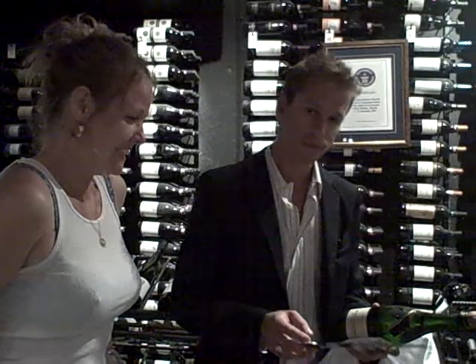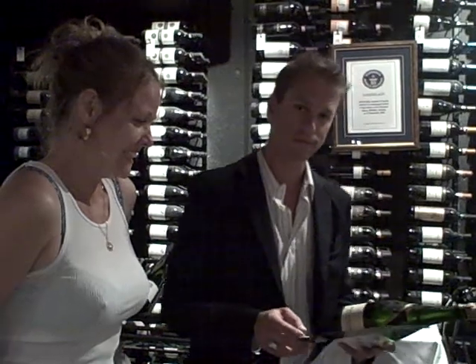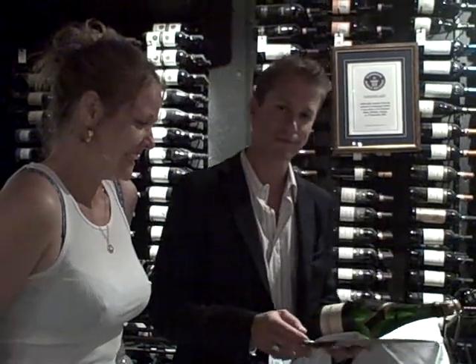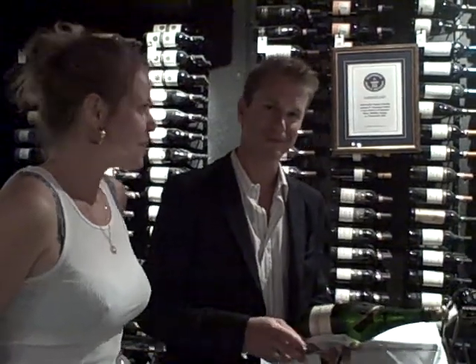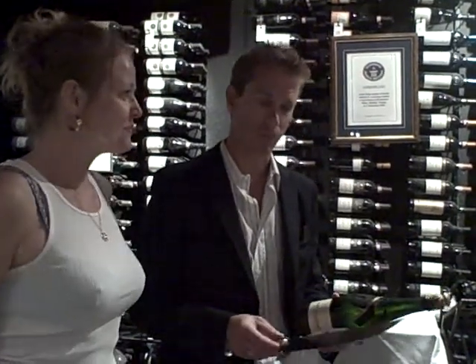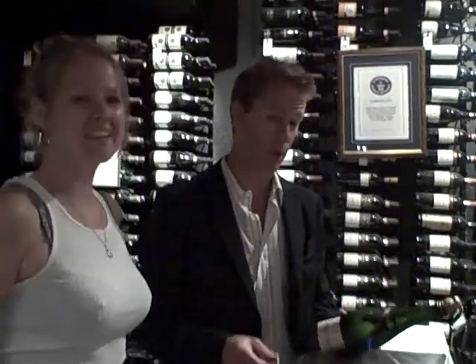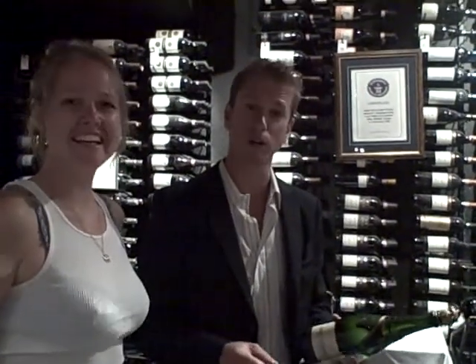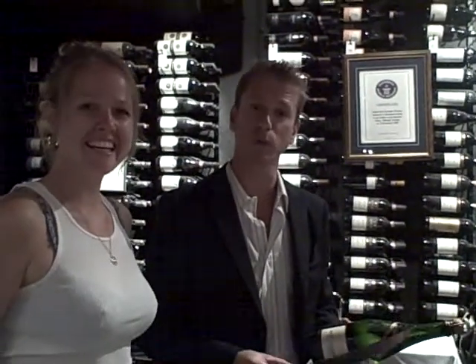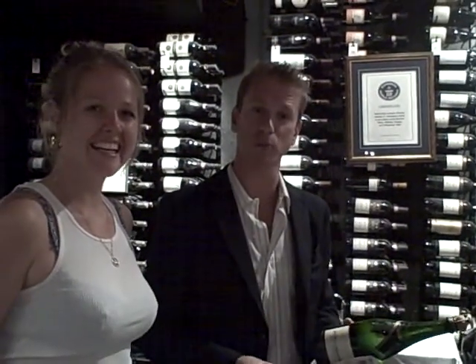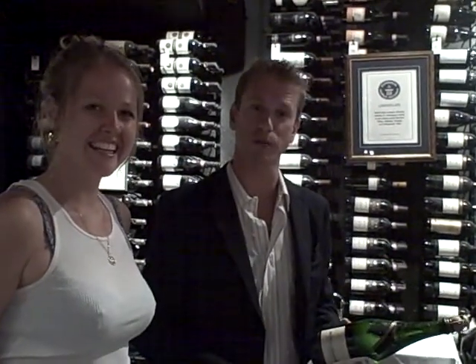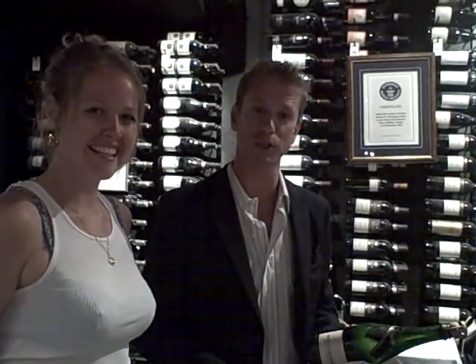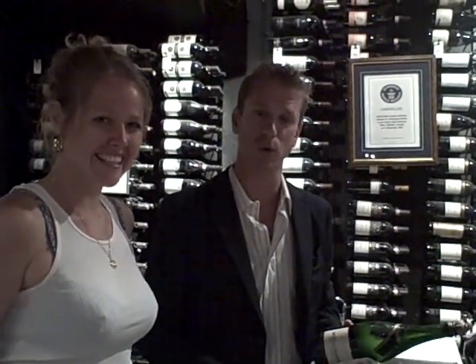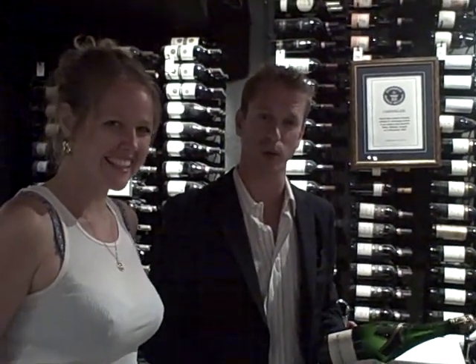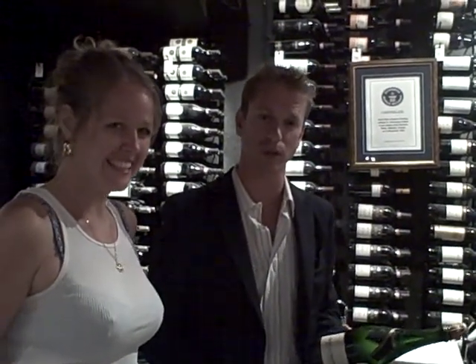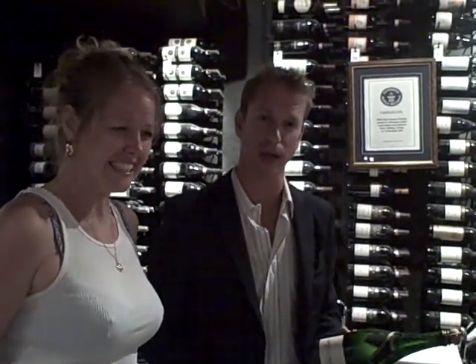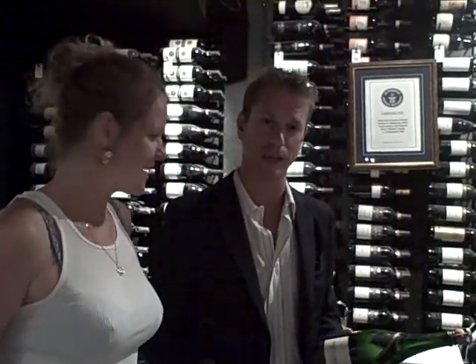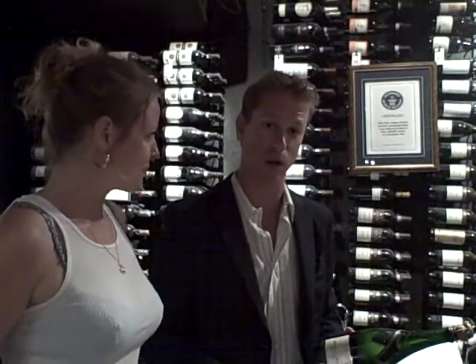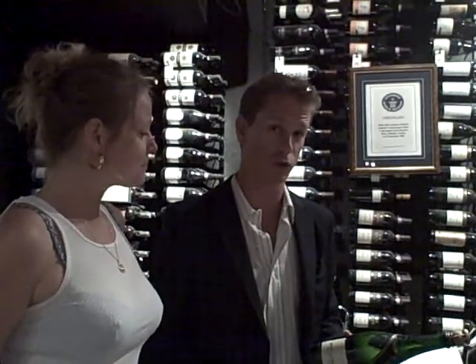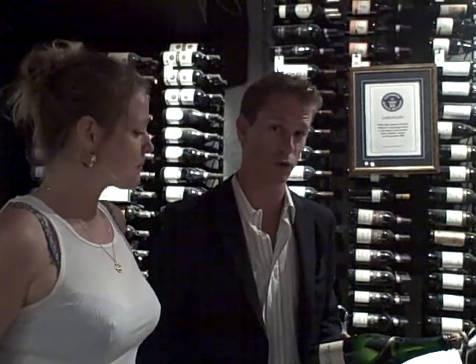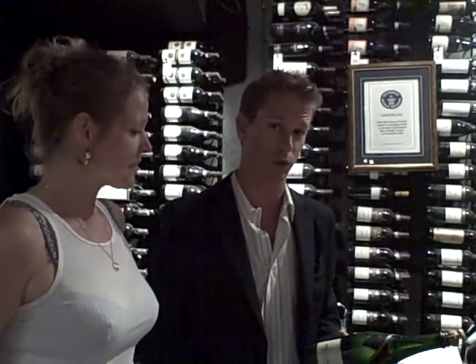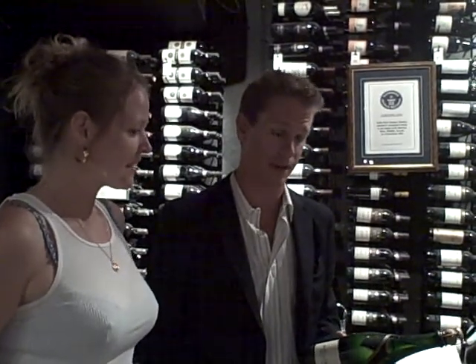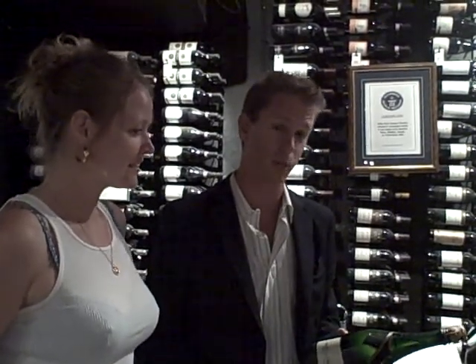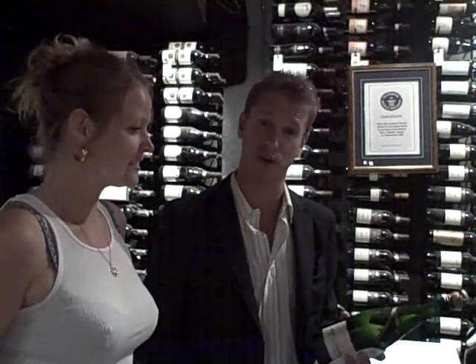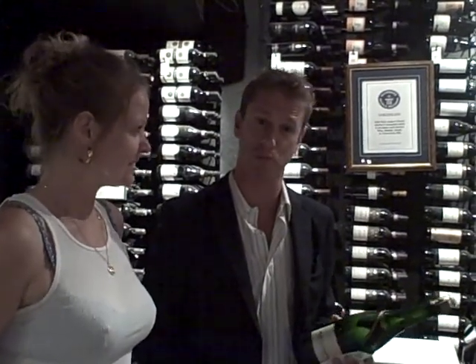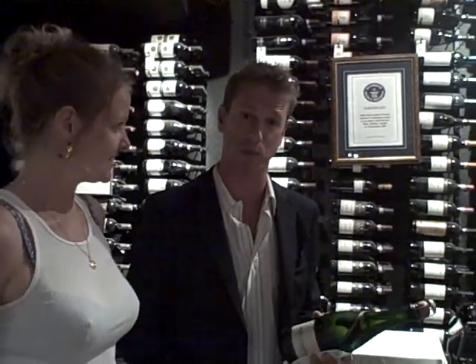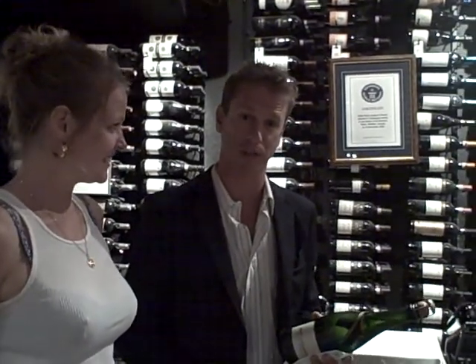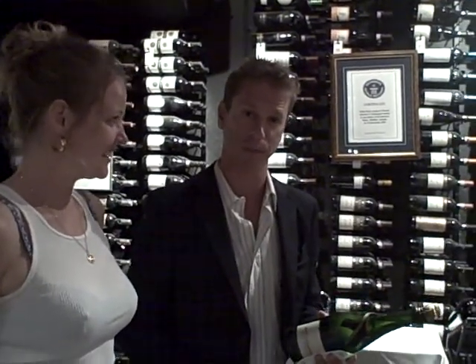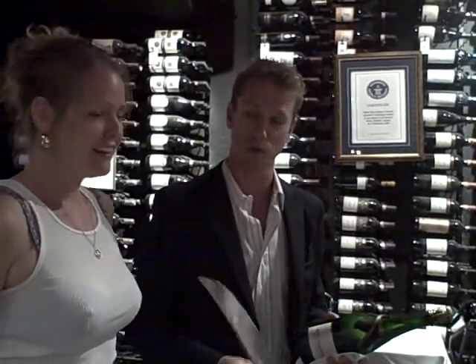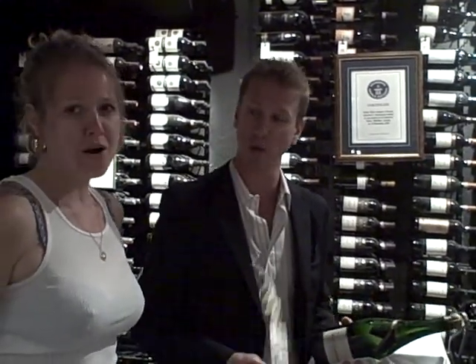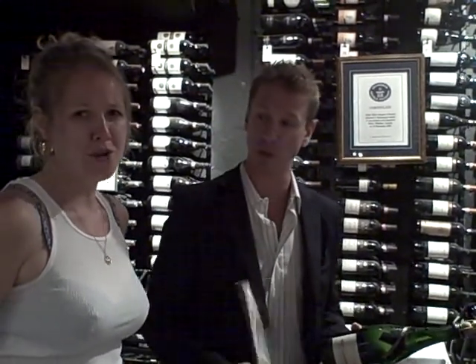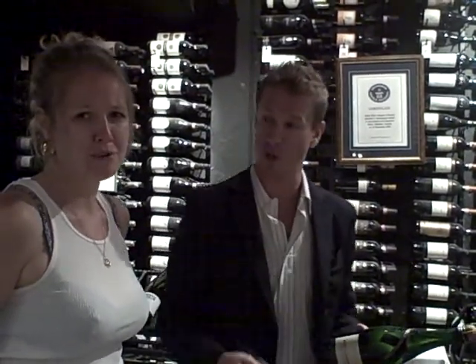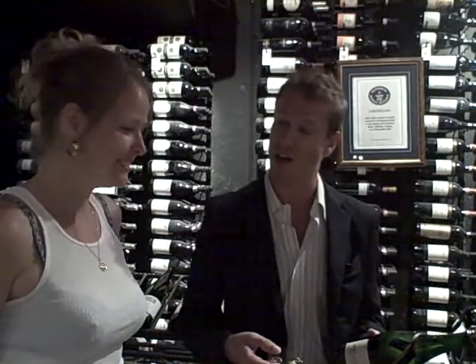Hi, my name's Ollie. Welcome to the Barefoot Bistro. I'm the wine director here, and I'm going to introduce you to our celebration of champagne sabering. I'm going to put this sword in your hand.